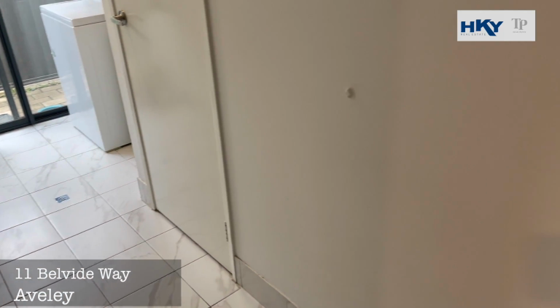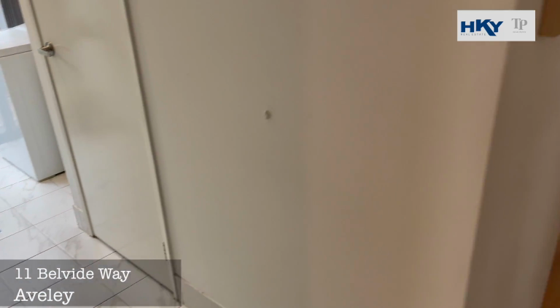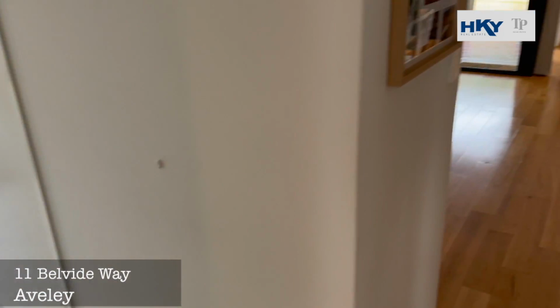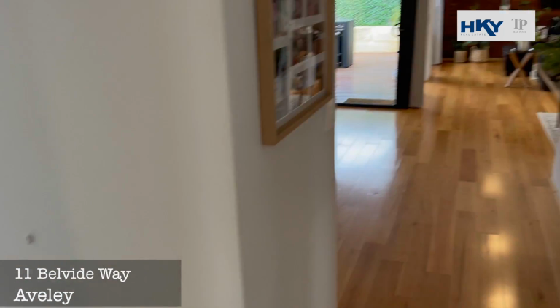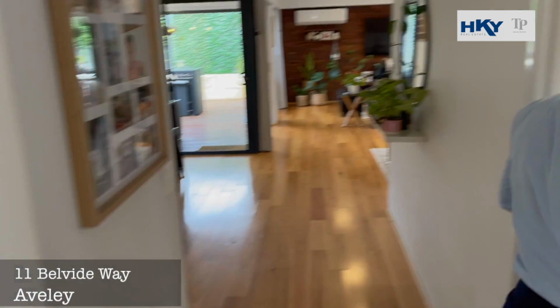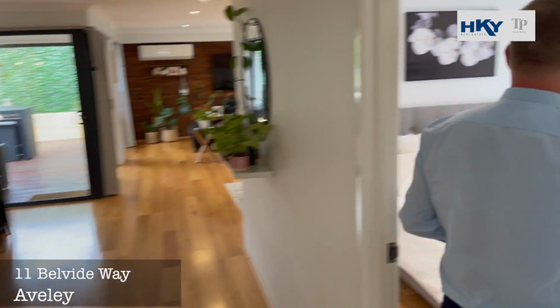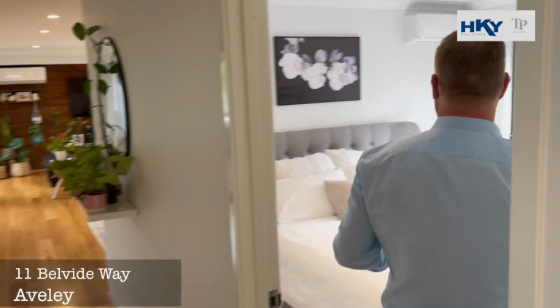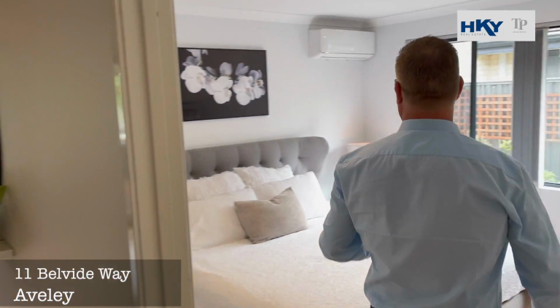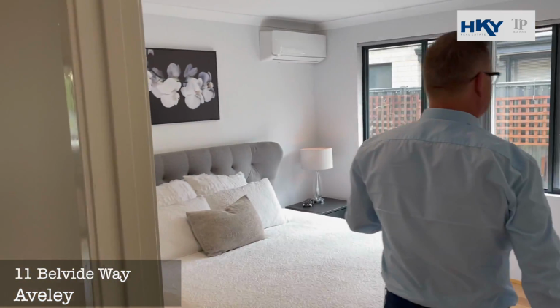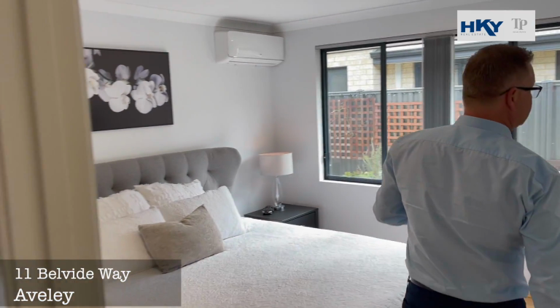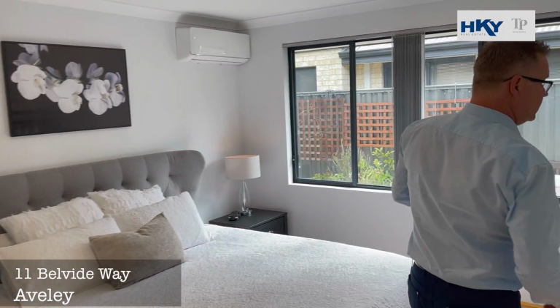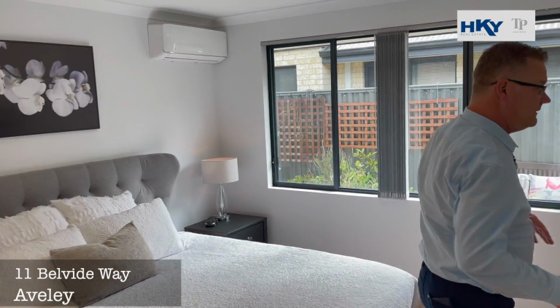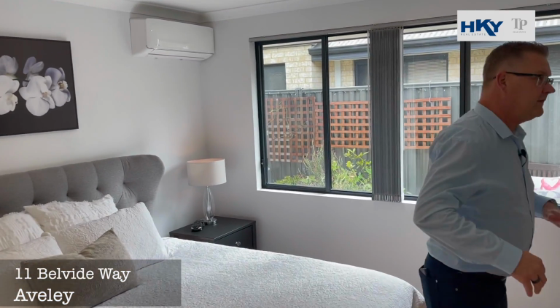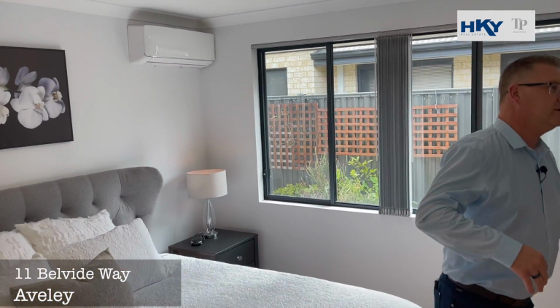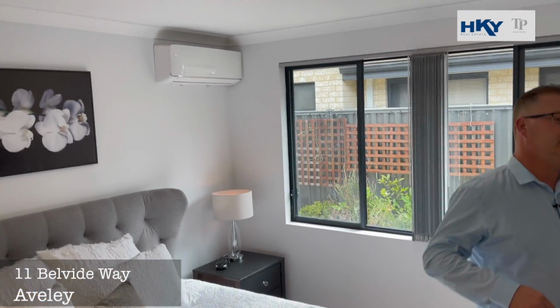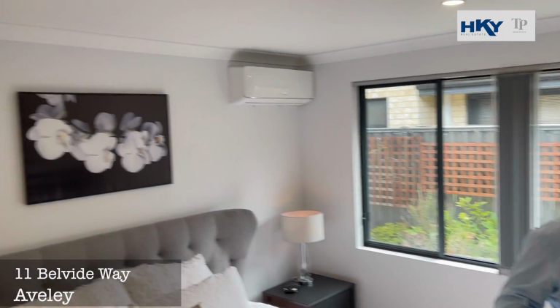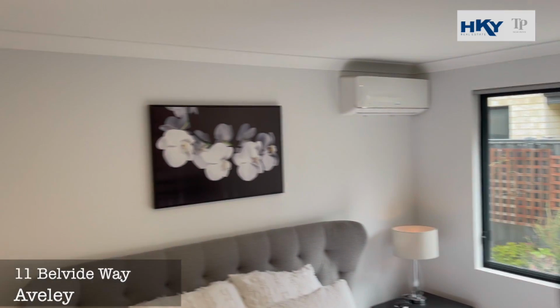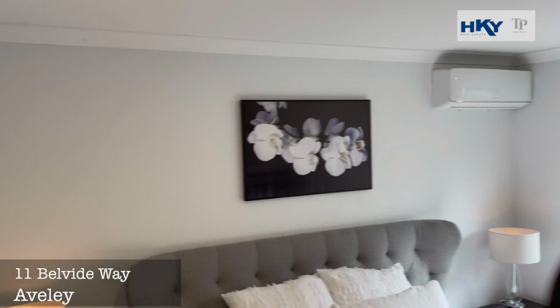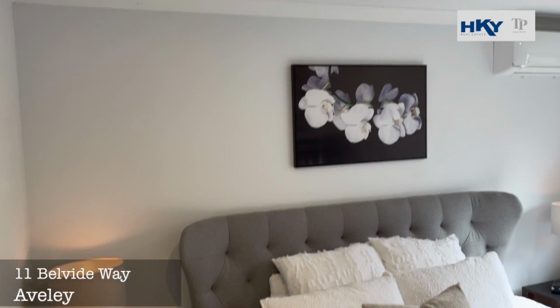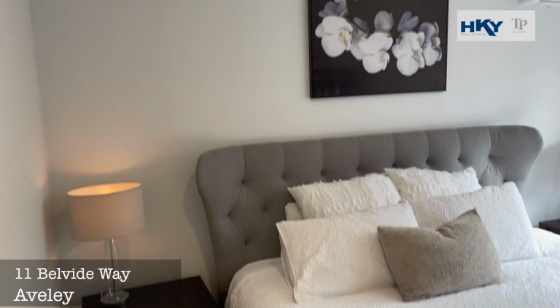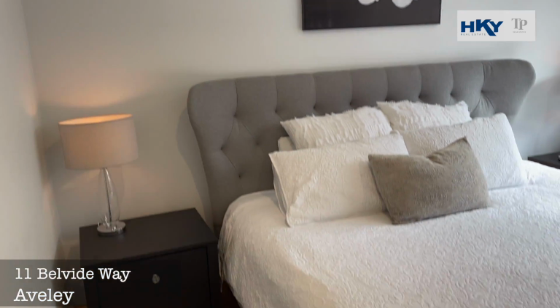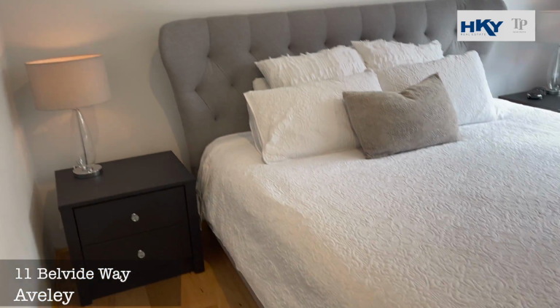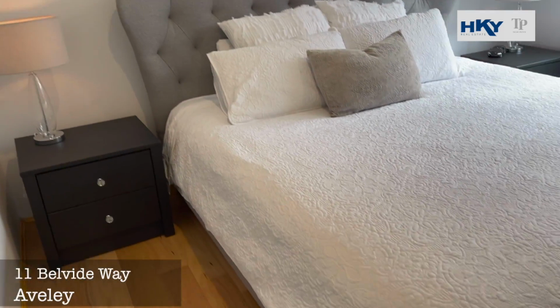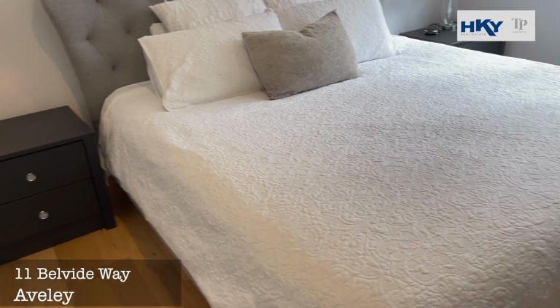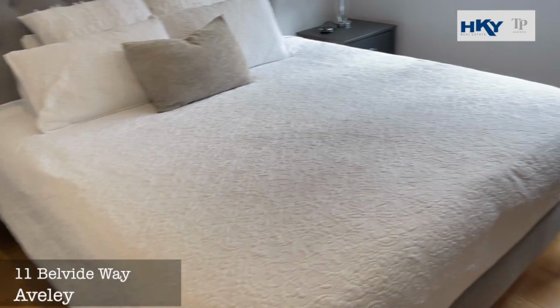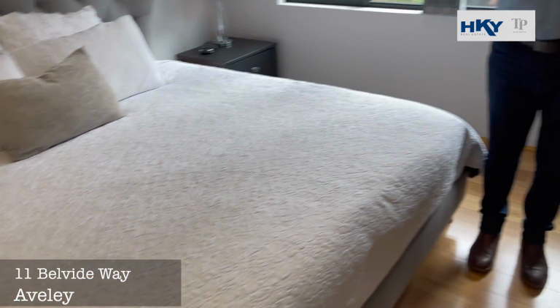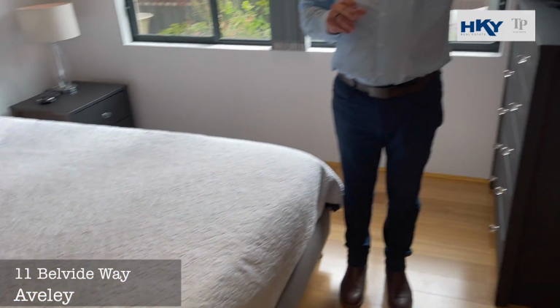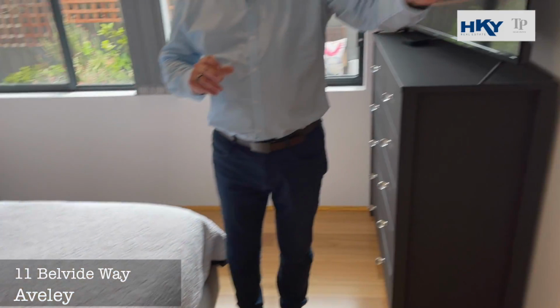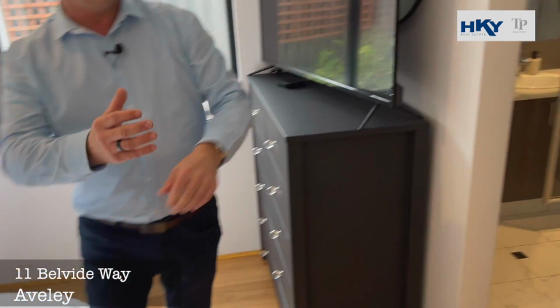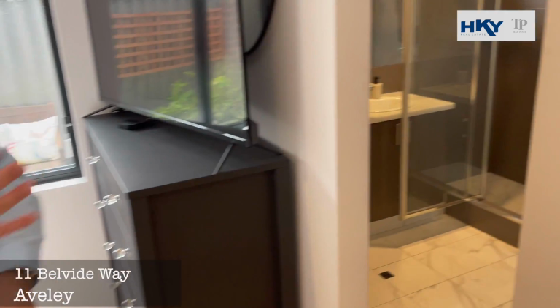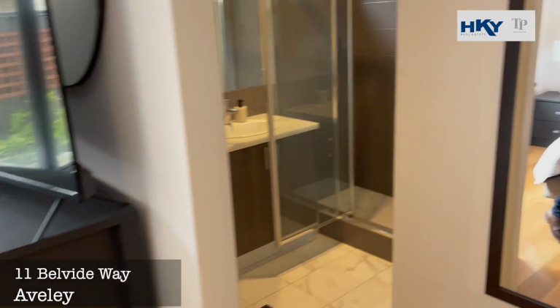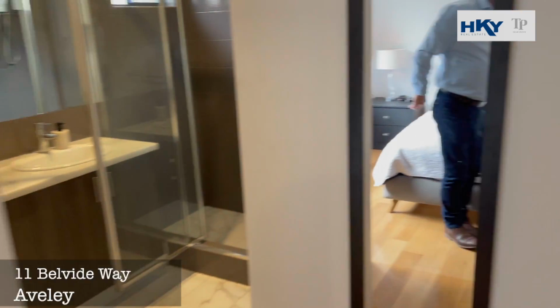Through to the master suite — generous sized, with a nice big walk-in robe and ensuite bathroom.